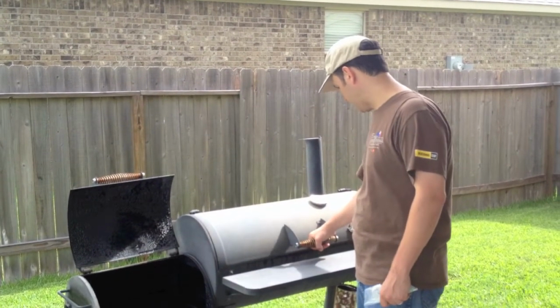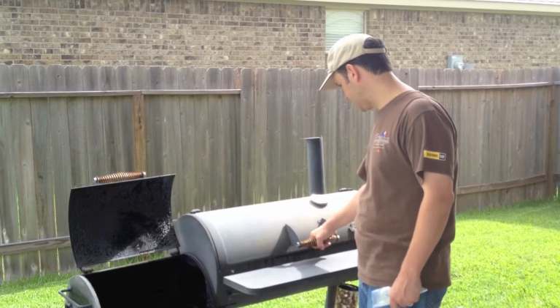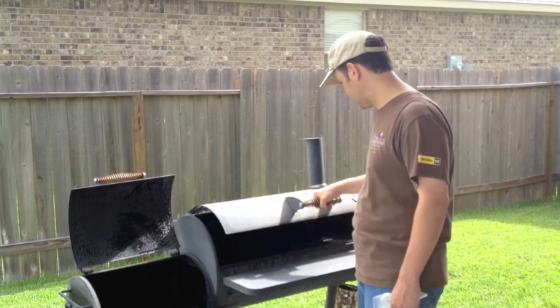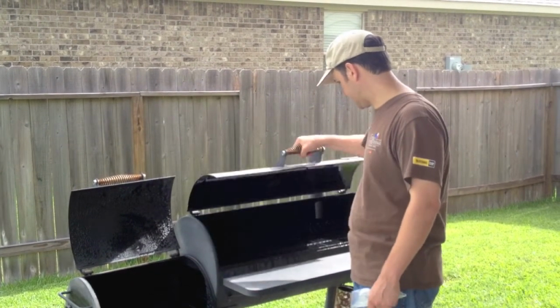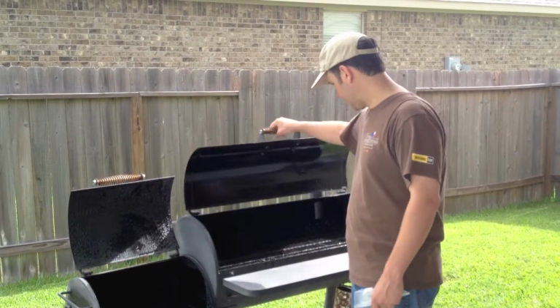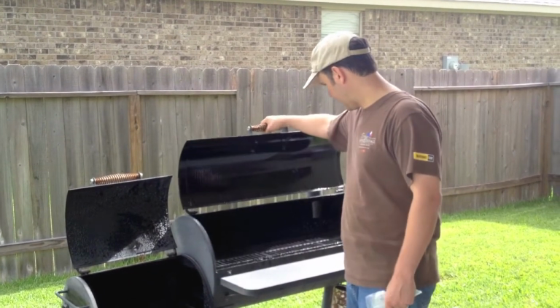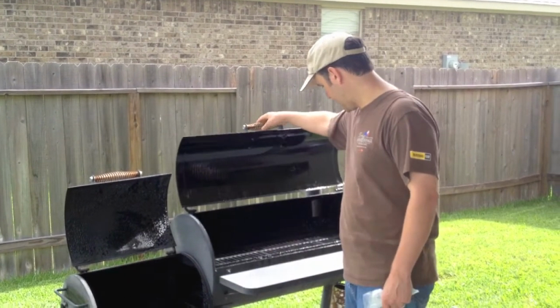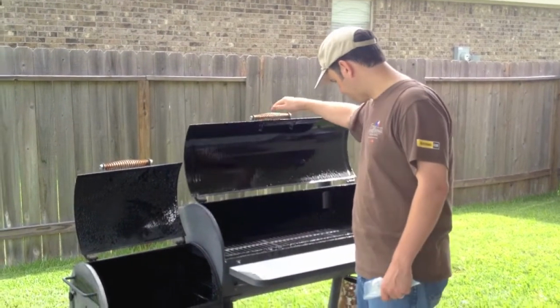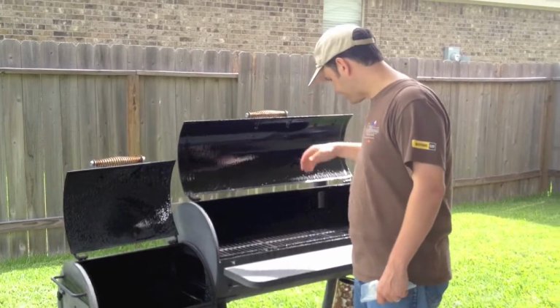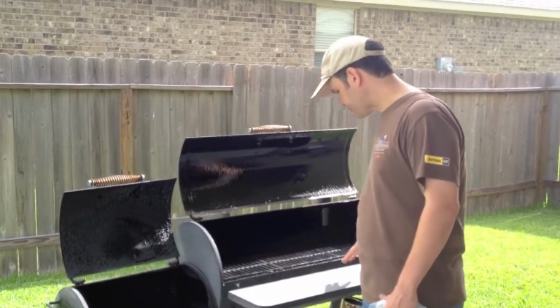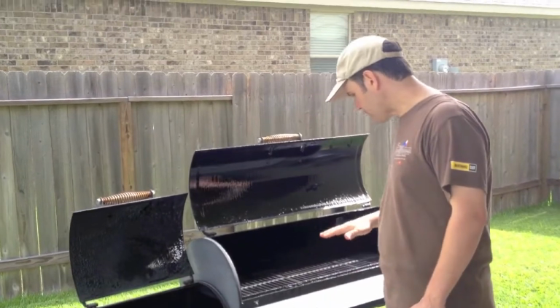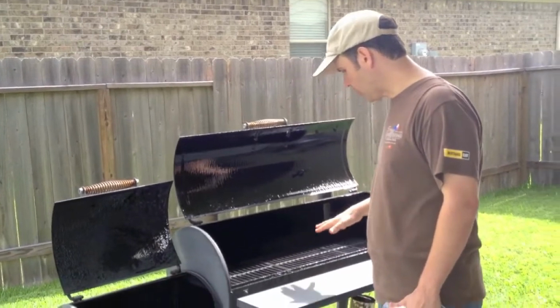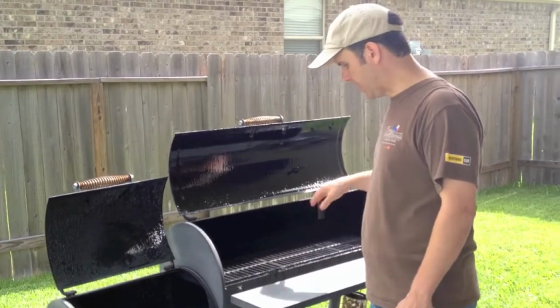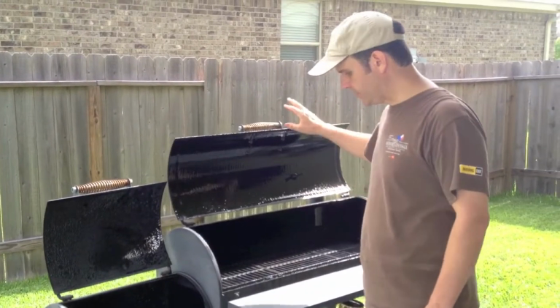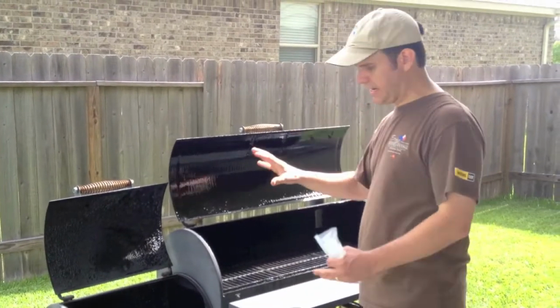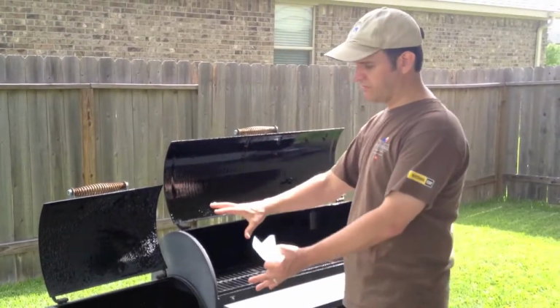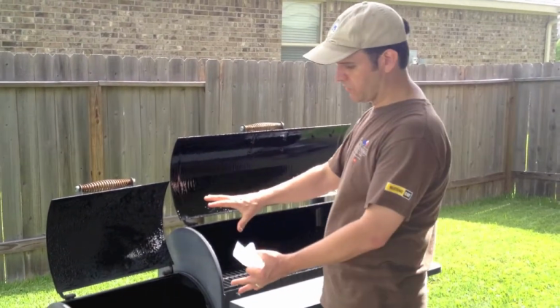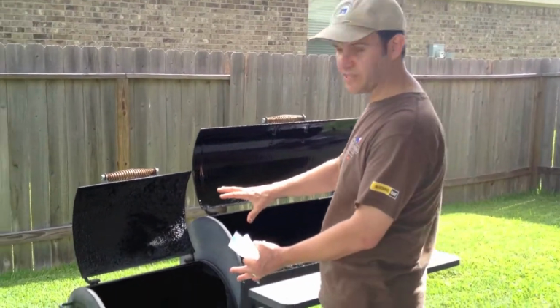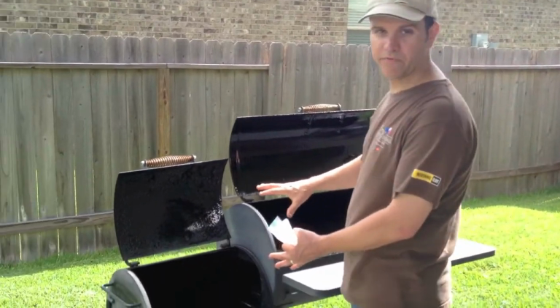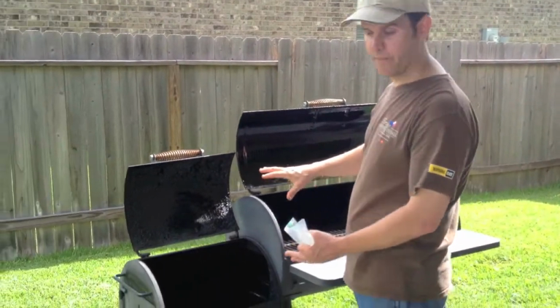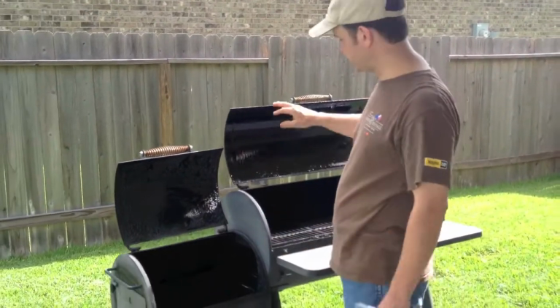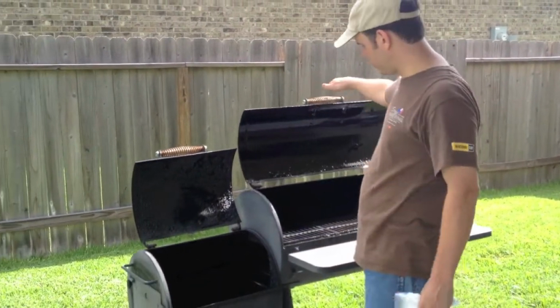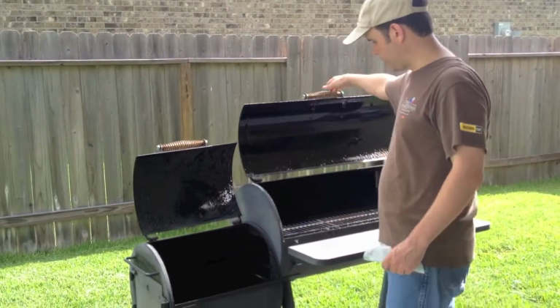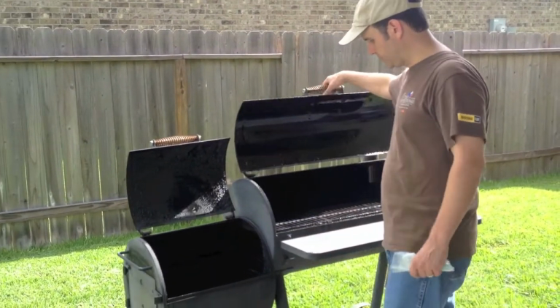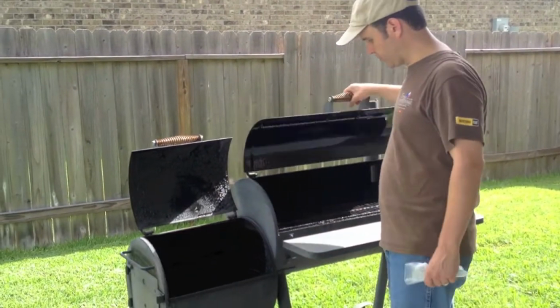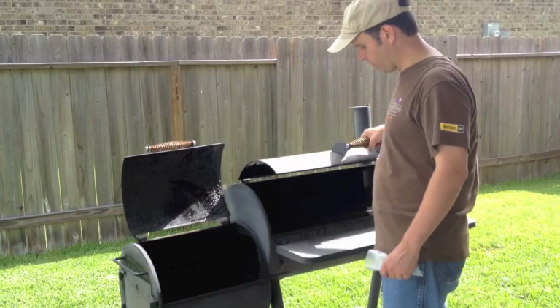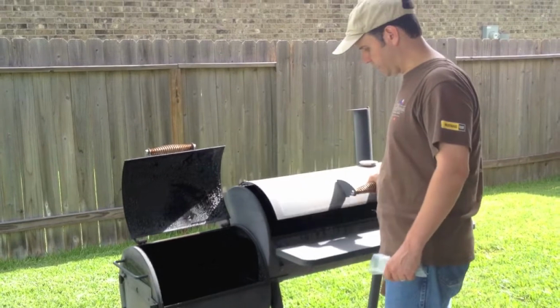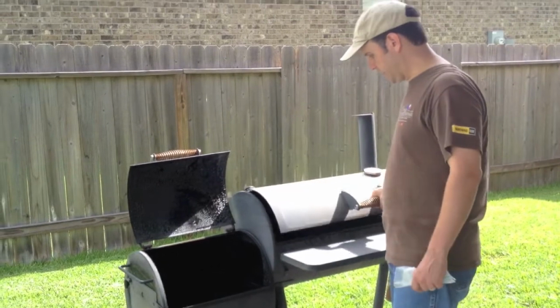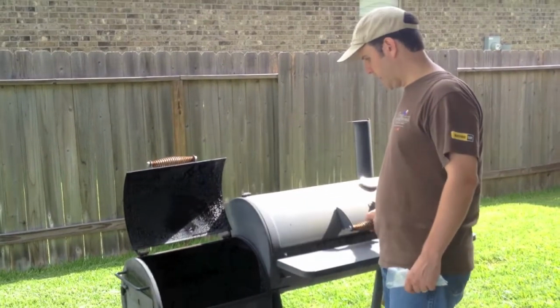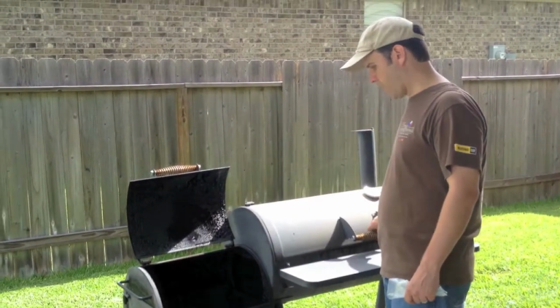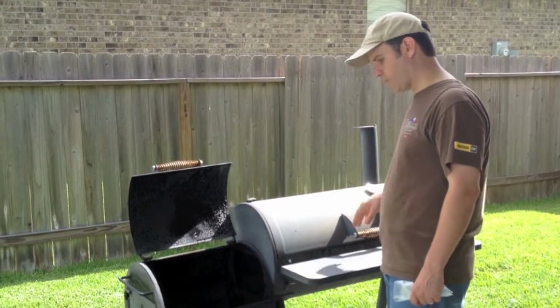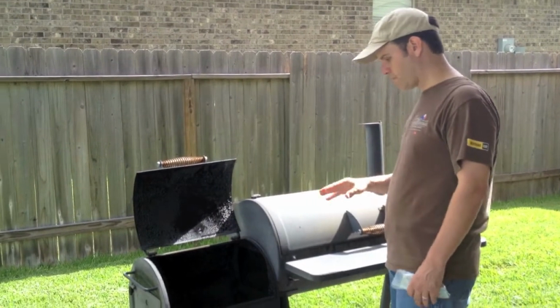Made in Texas. You need to have something with a separate firebox in order to smoke the brisket properly, preferably.